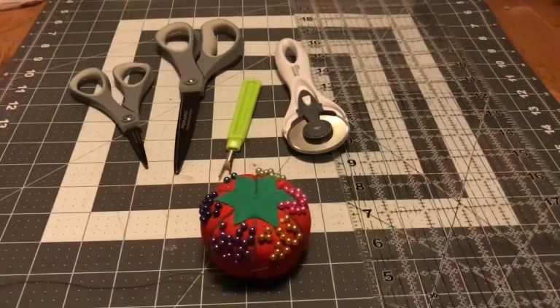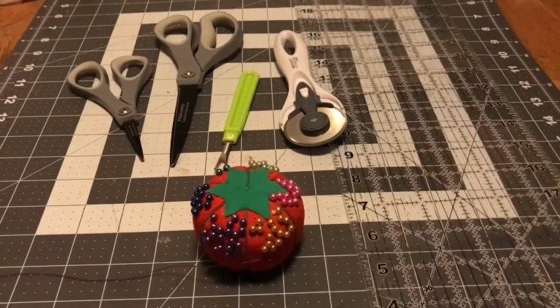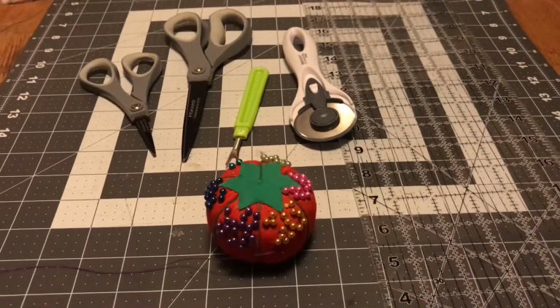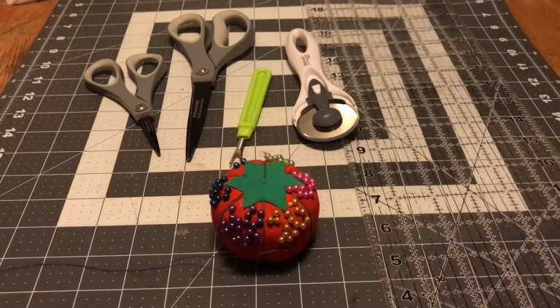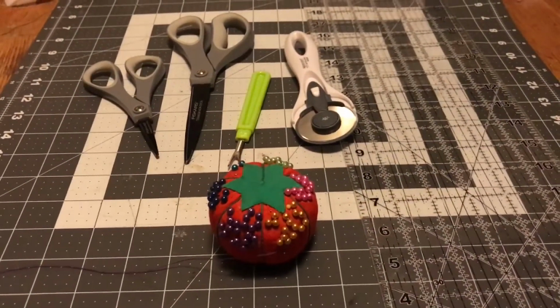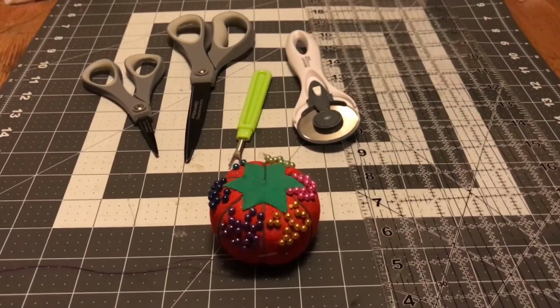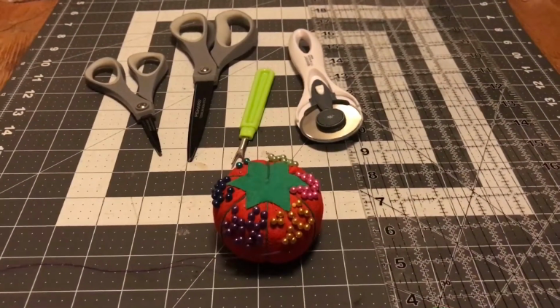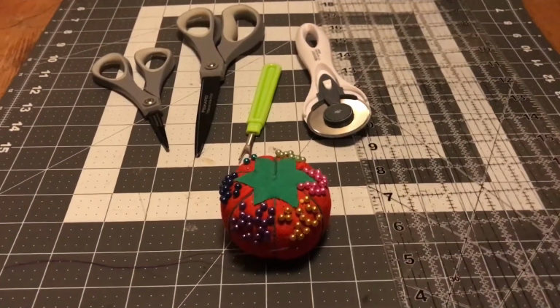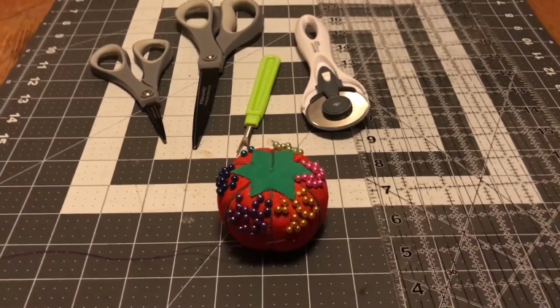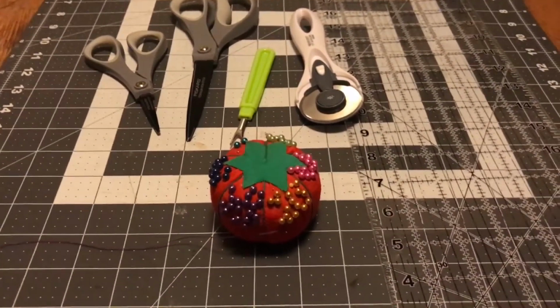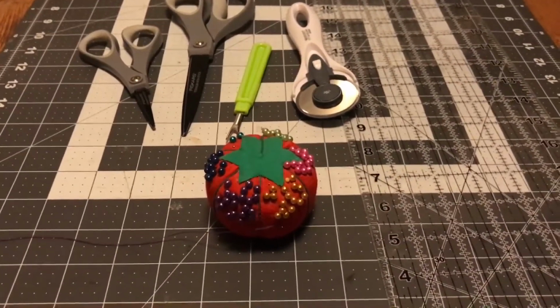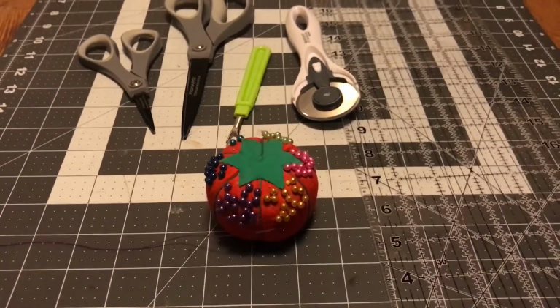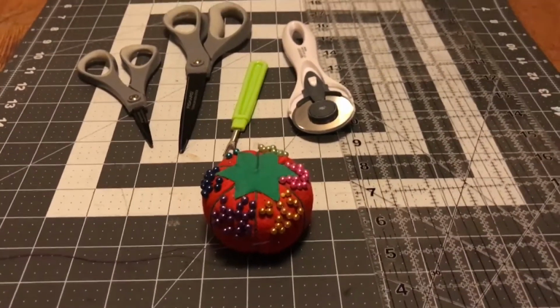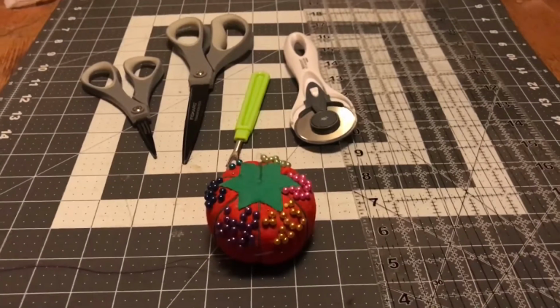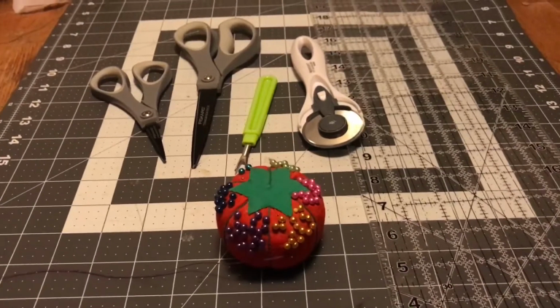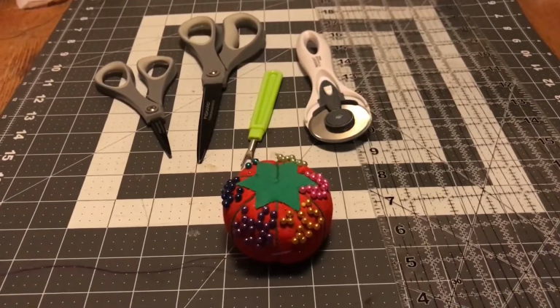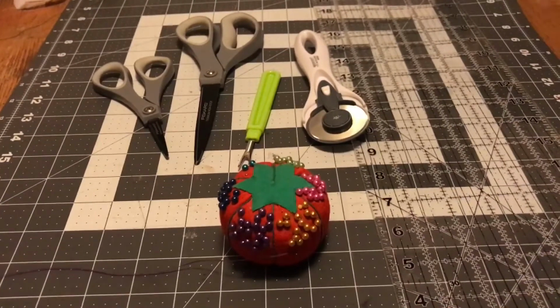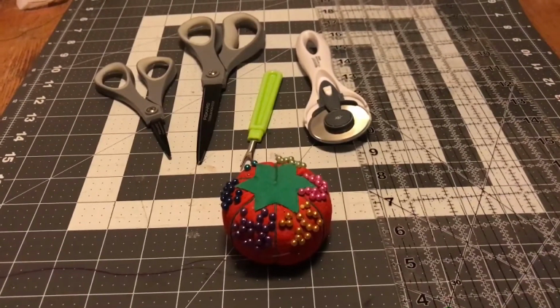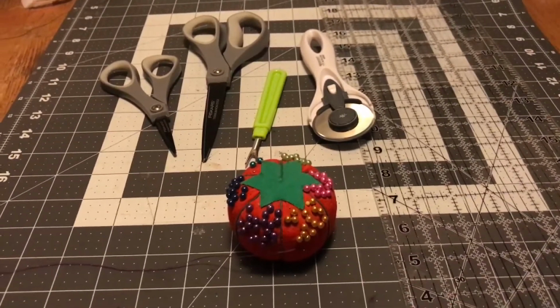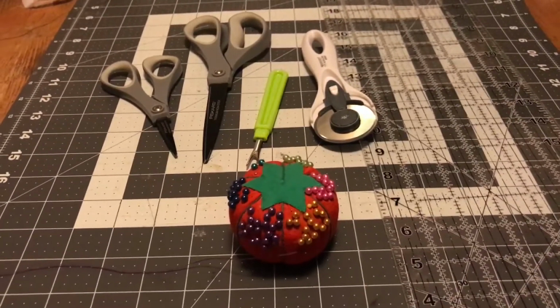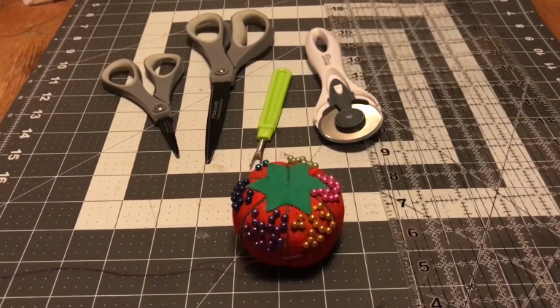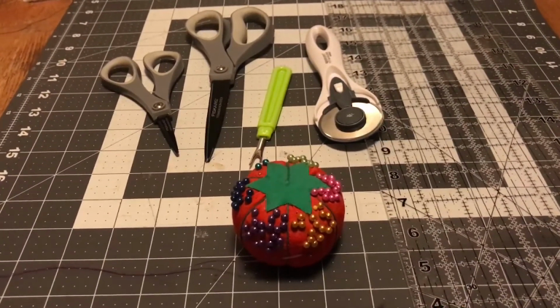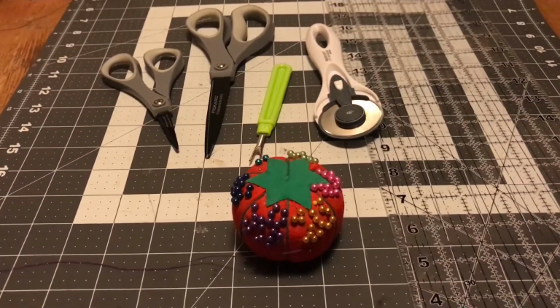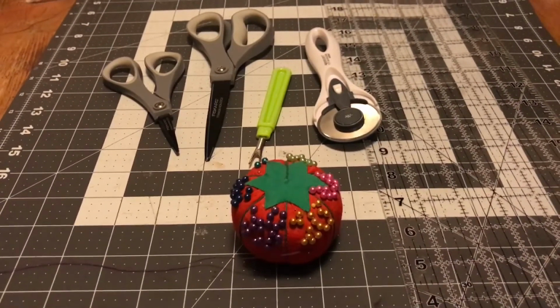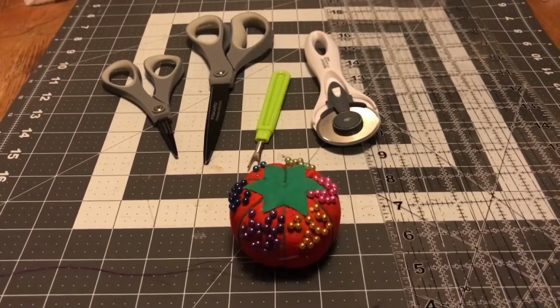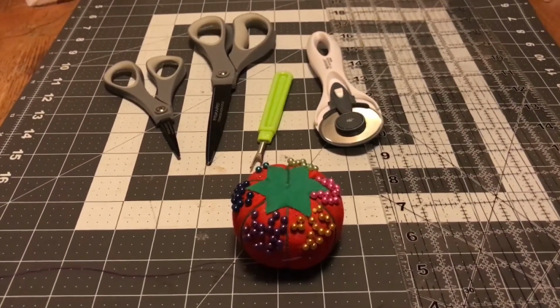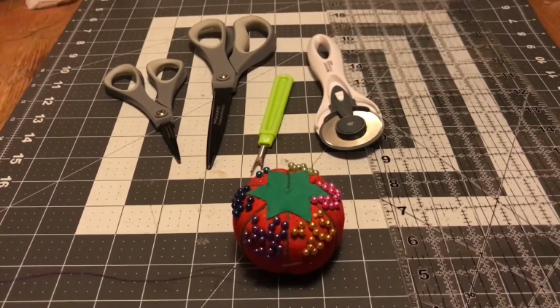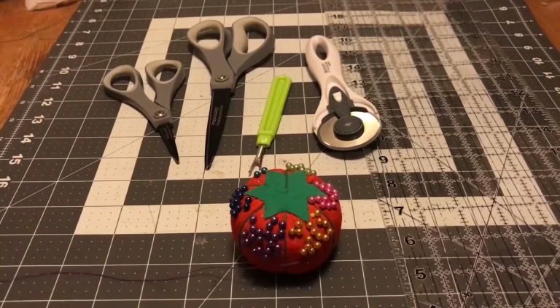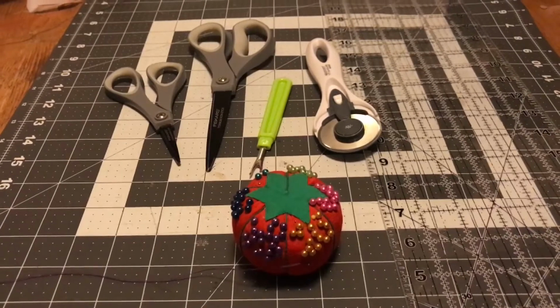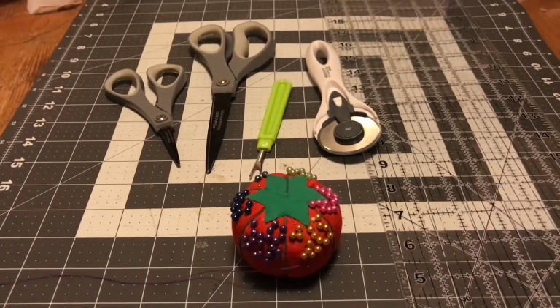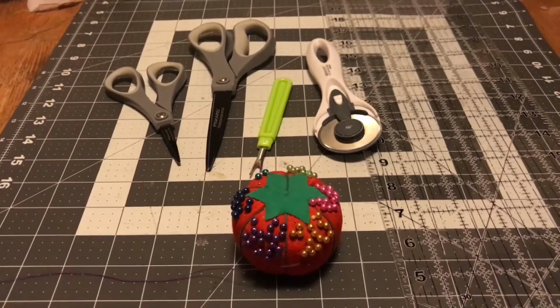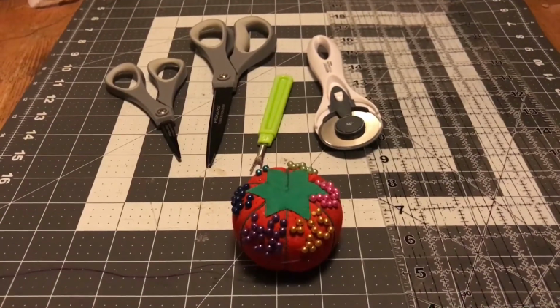Hey everybody, just a quick video here. I thought I would share — I get questions about what should I get when I'm first starting out, so this will just be a quick little video on that.